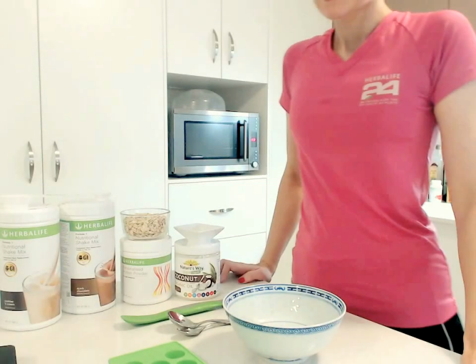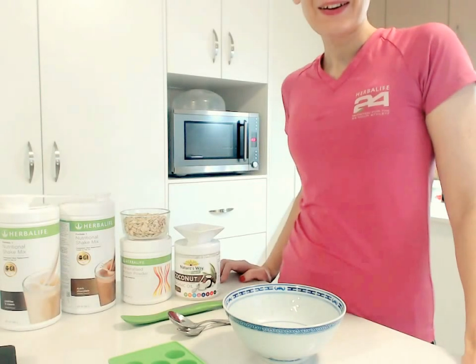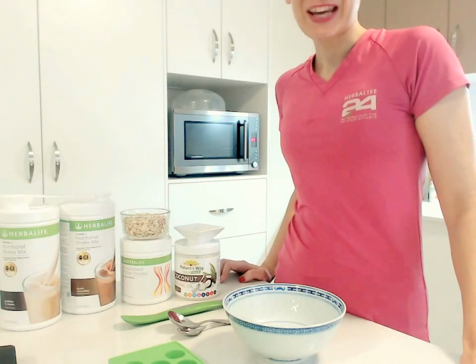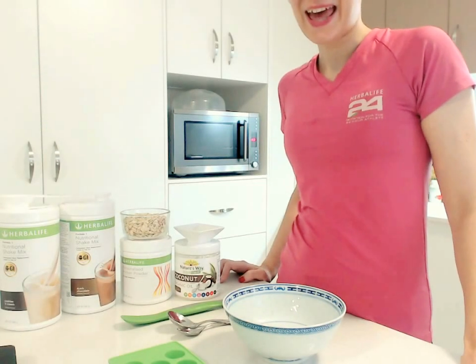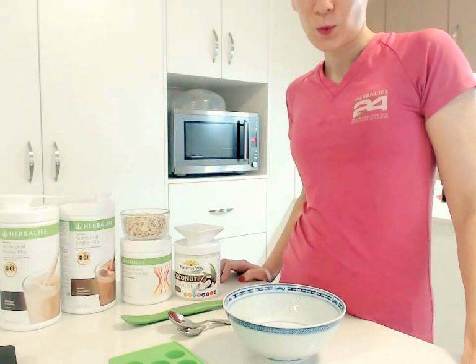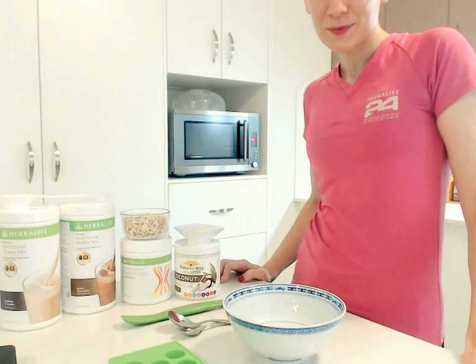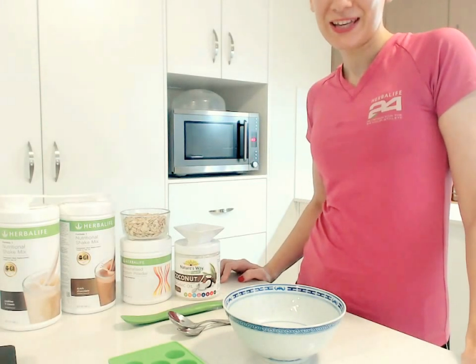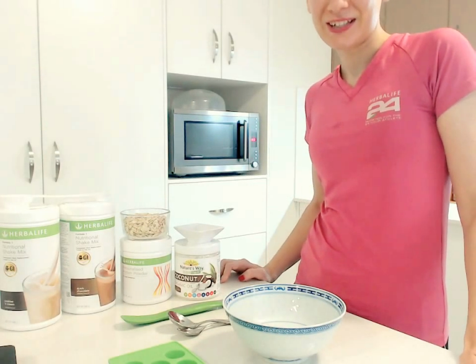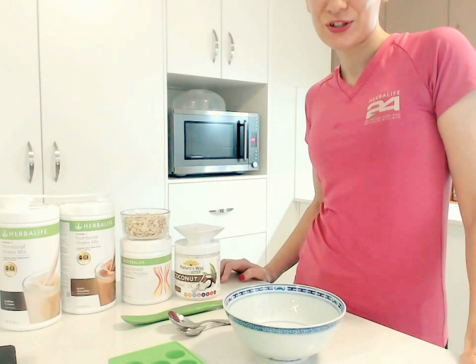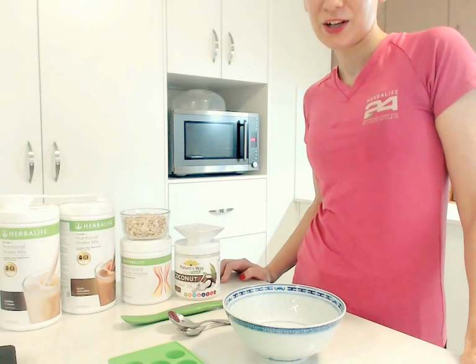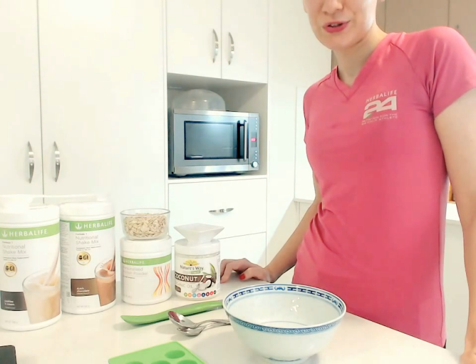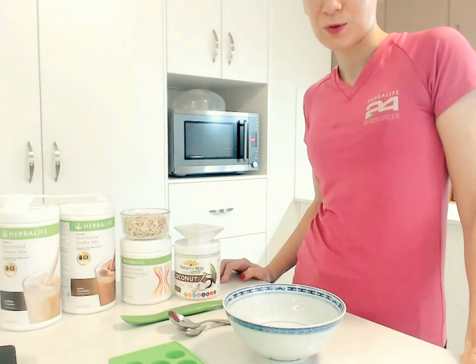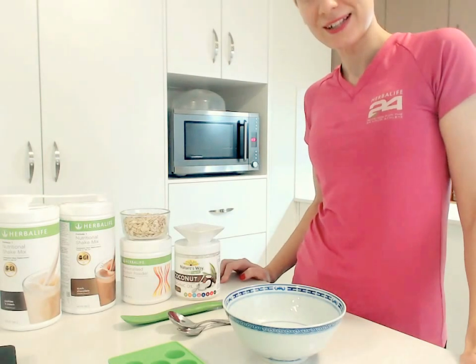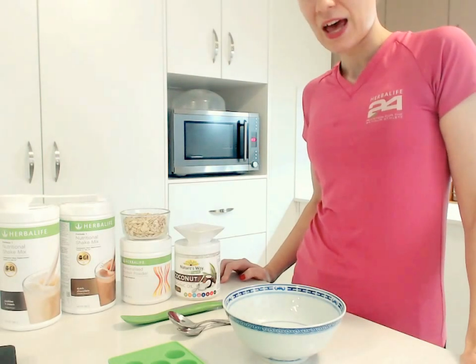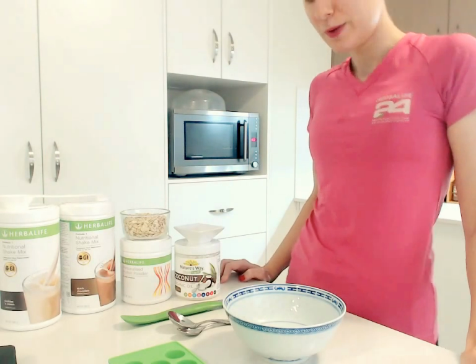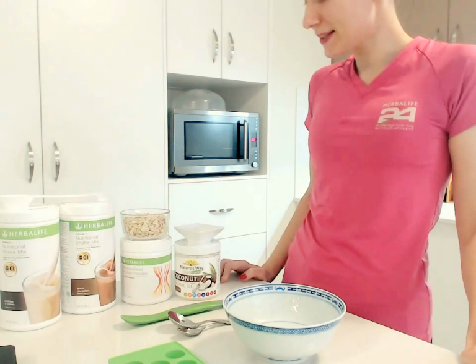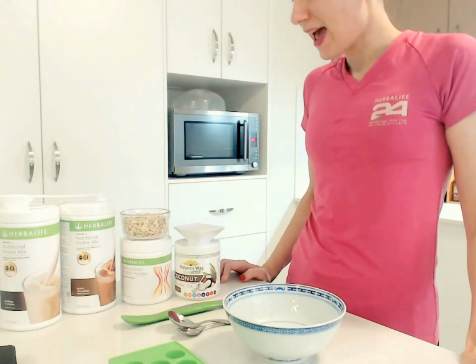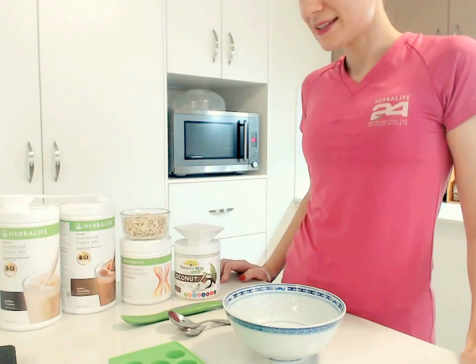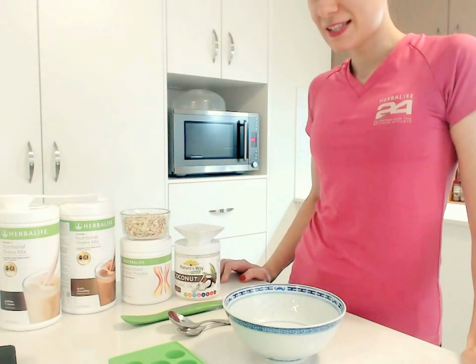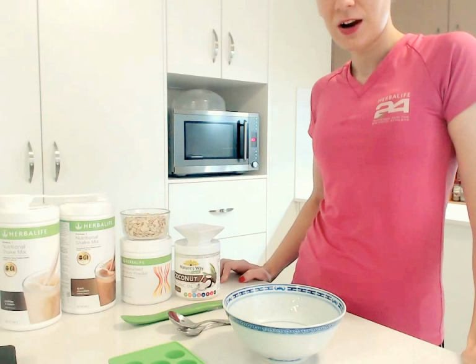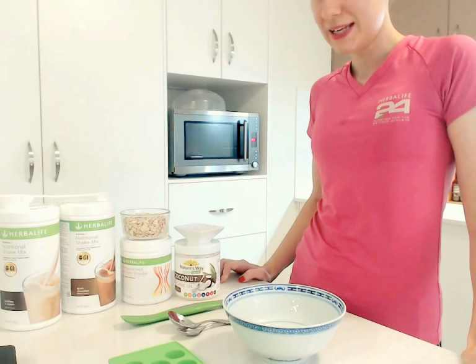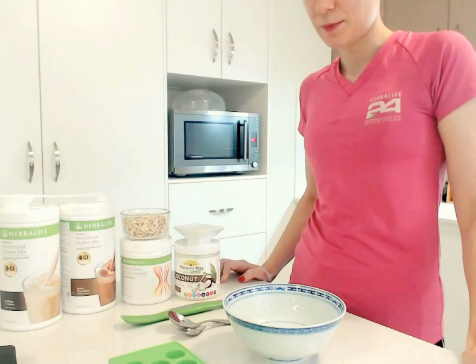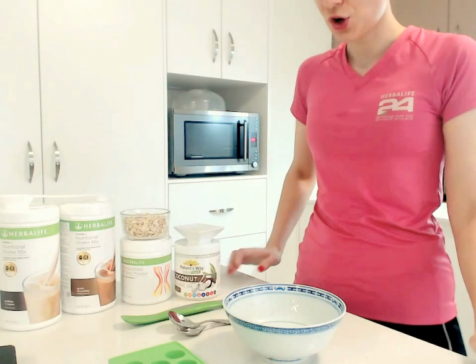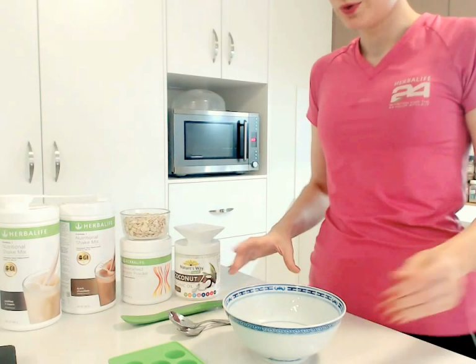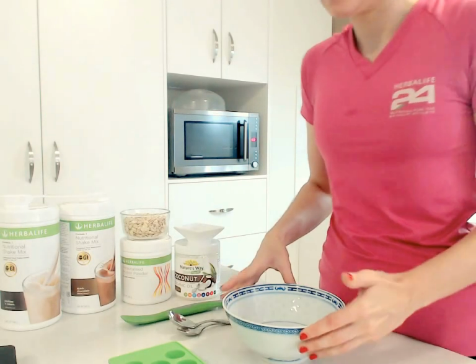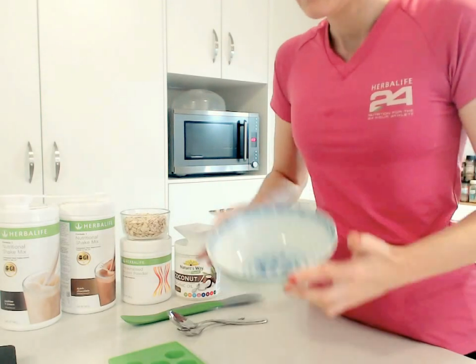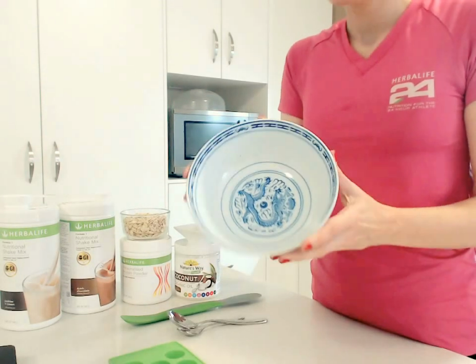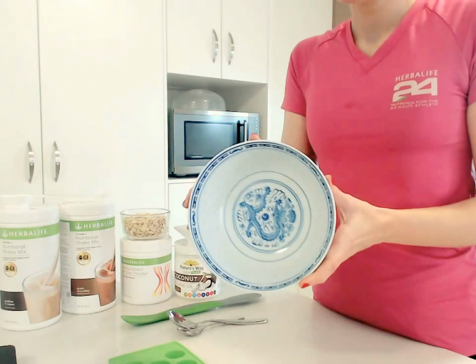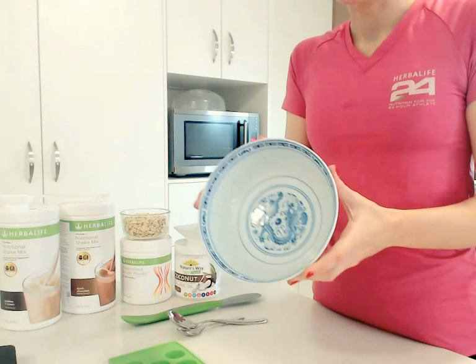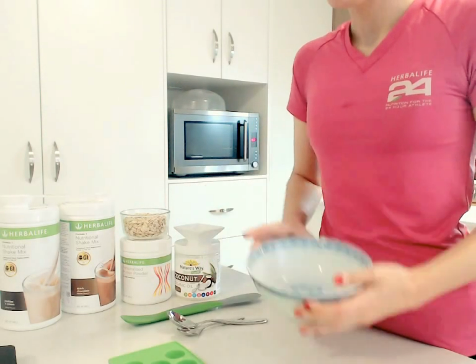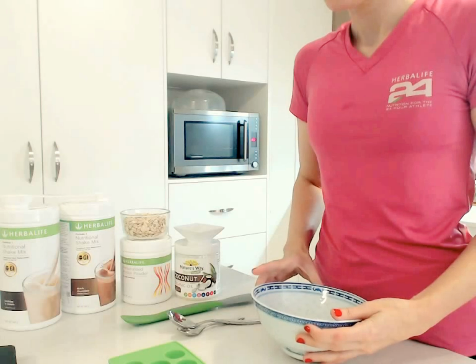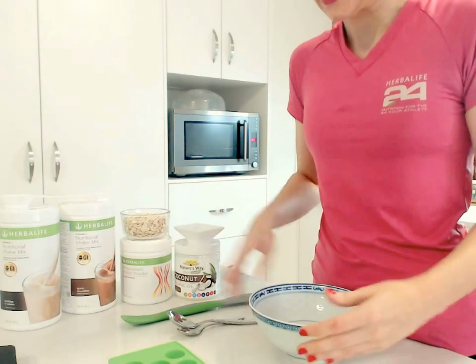Hello, Sasha here and welcome to the kitchen. Today we're going to do some chocolates — herby chocolates — and it's very very easy. I'm going to show you what you need, so what you will need is a bowl, any kind of bowl.